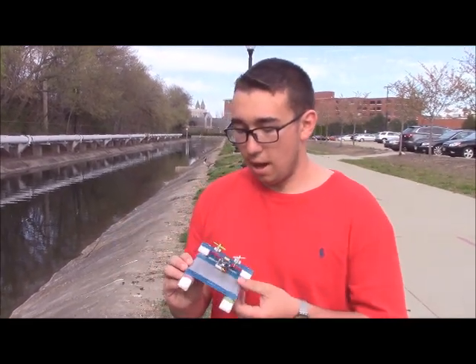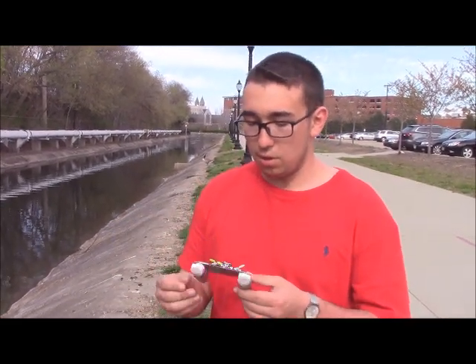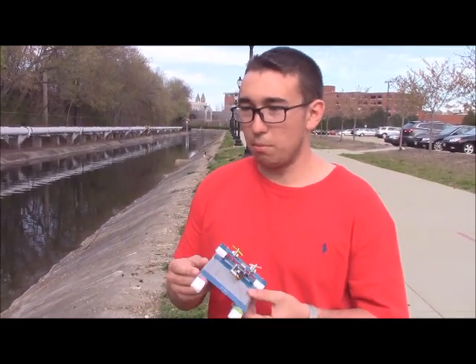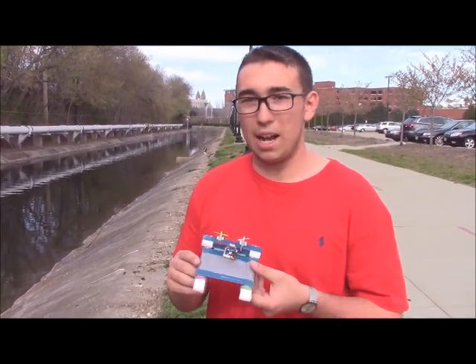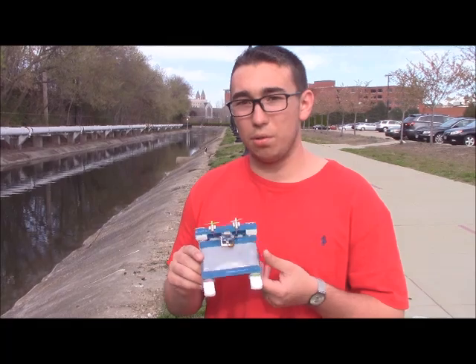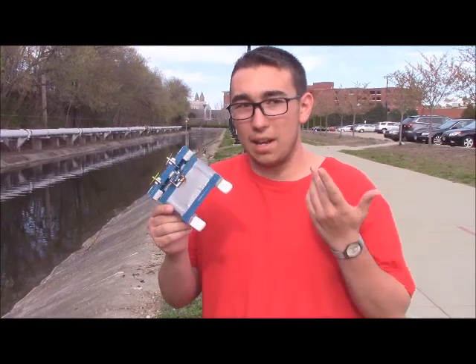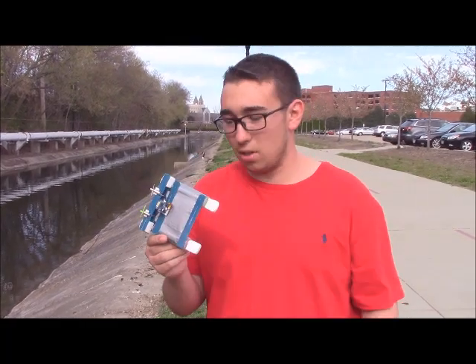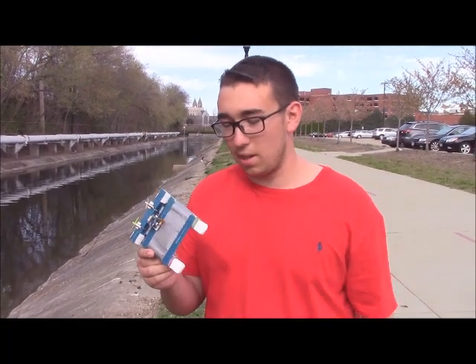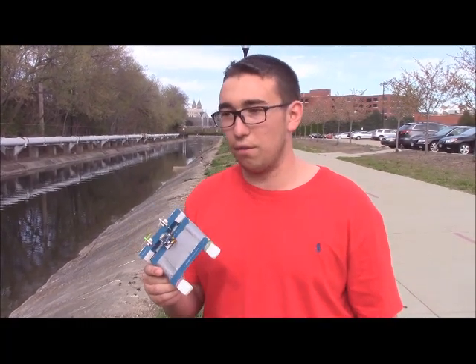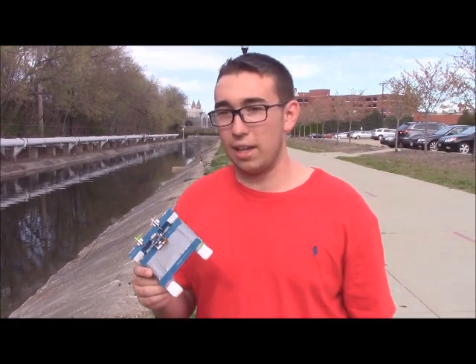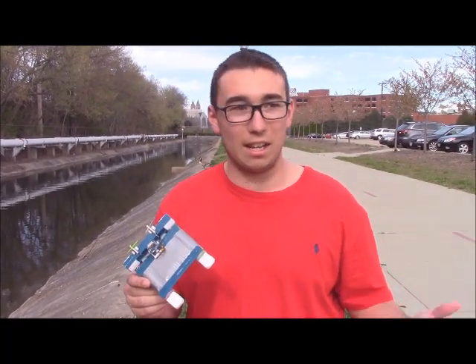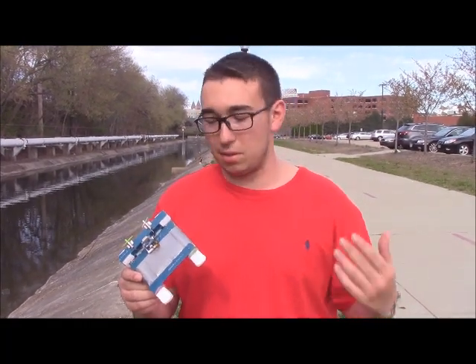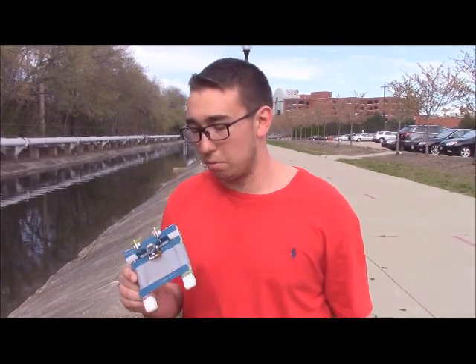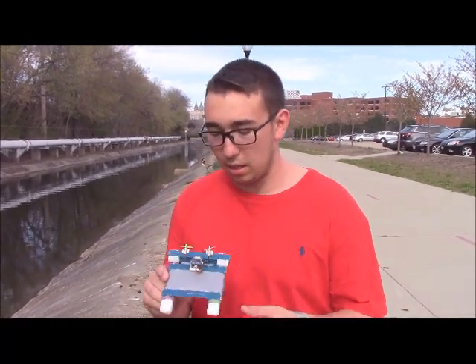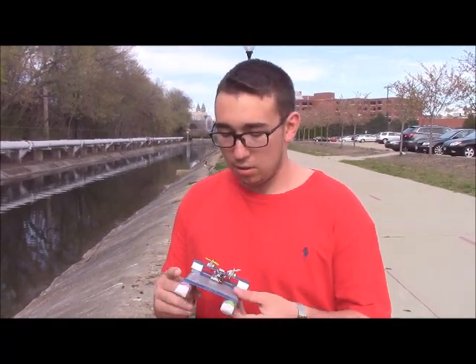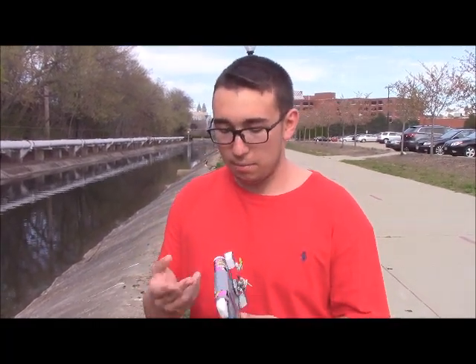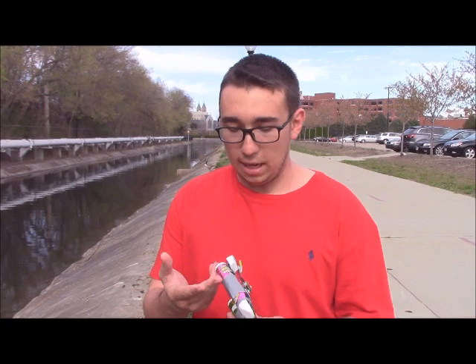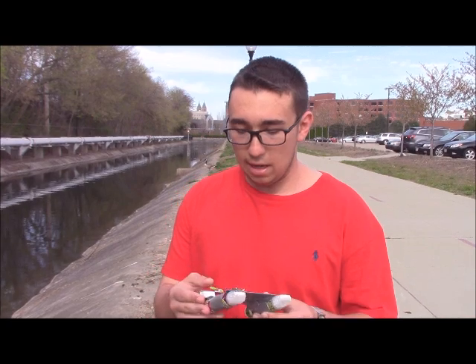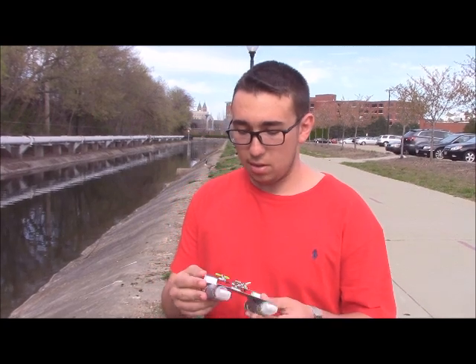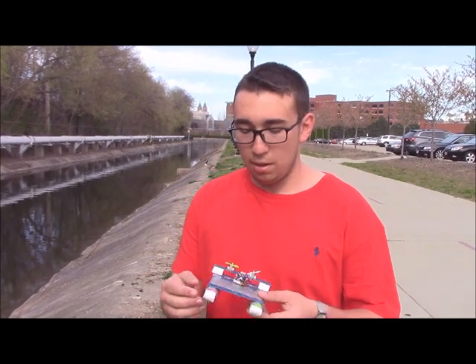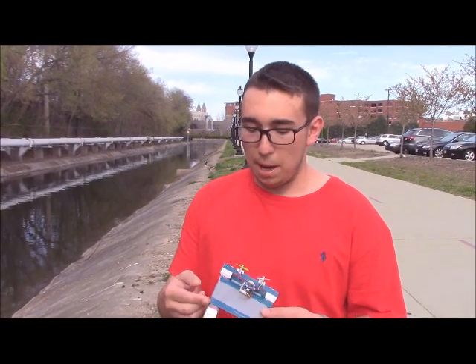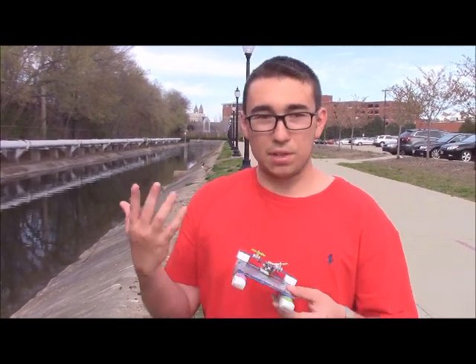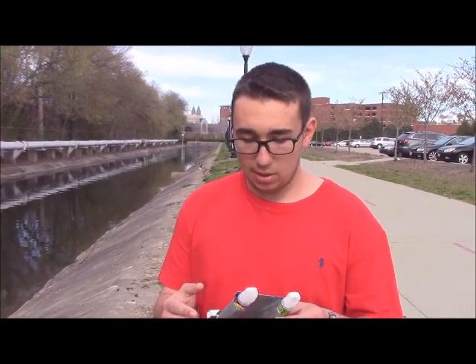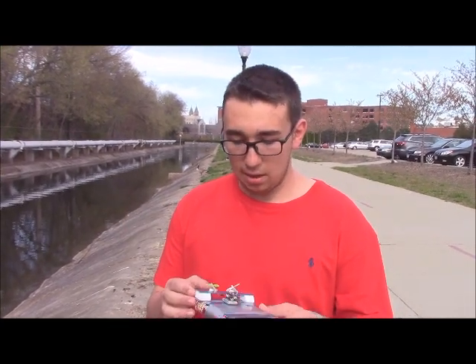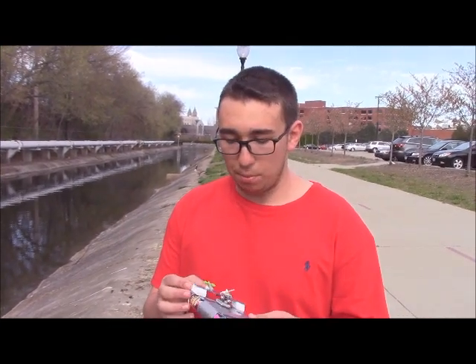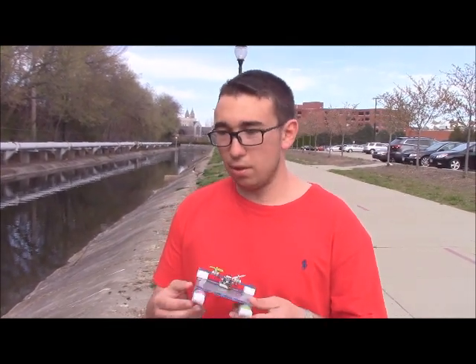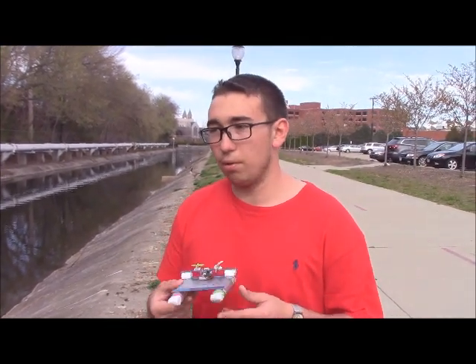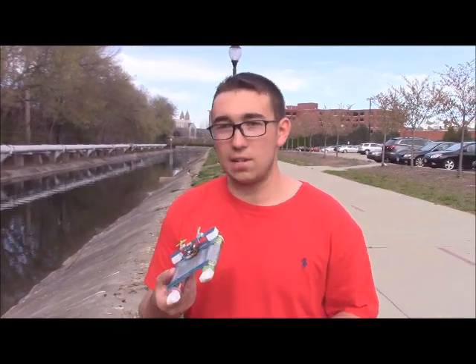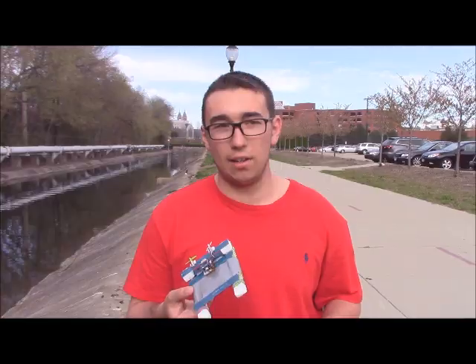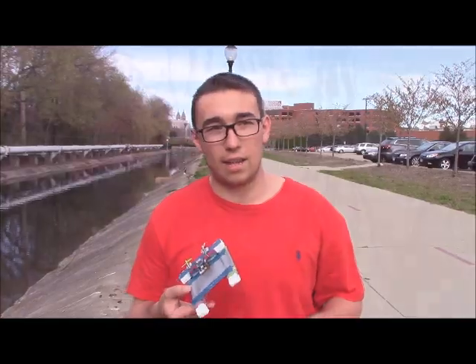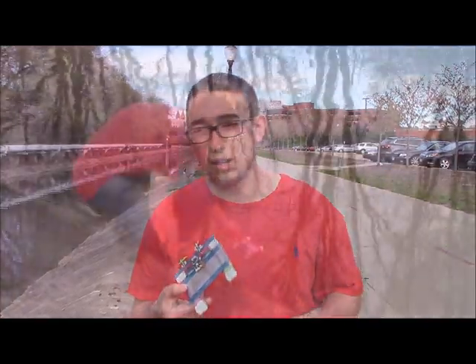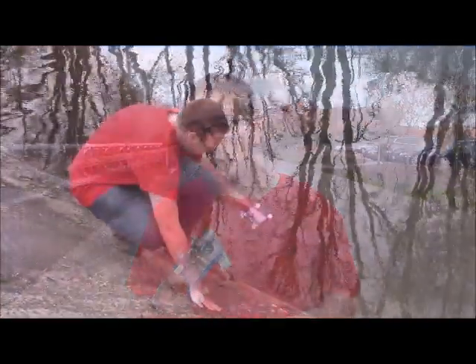It just uses some common household gas station stuff that you can find lying around in any recycling bin, really — just some candy containers, some popsicle sticks, and just a couple motors. We're going to test it out here in the canal right here in Akron.